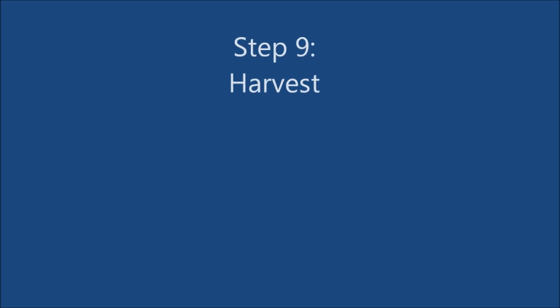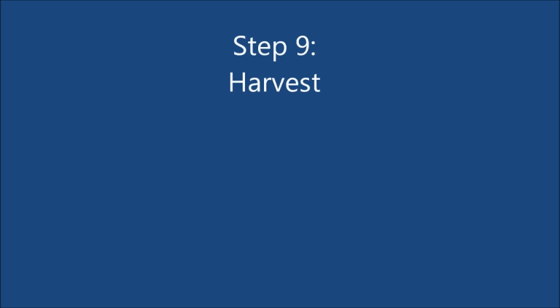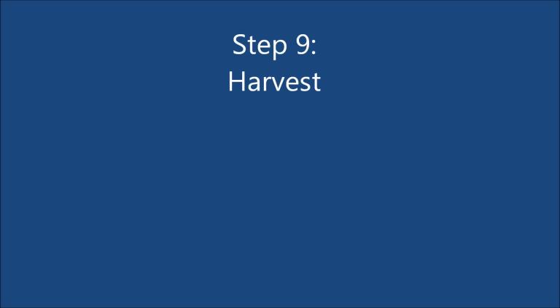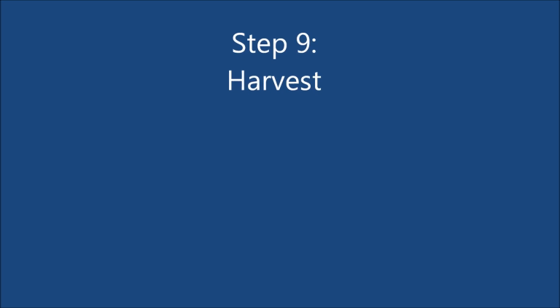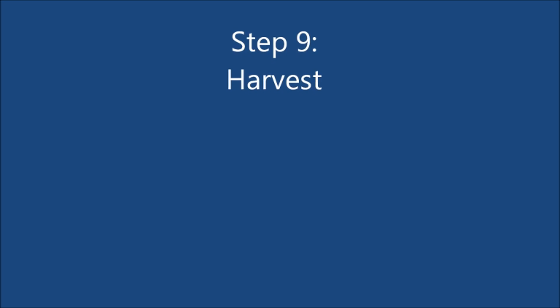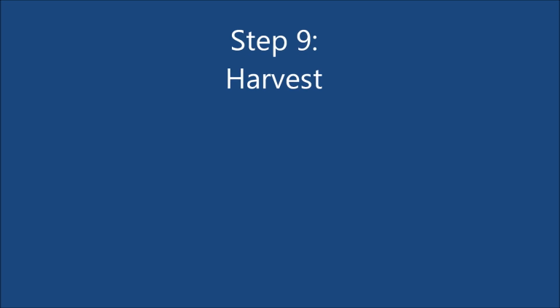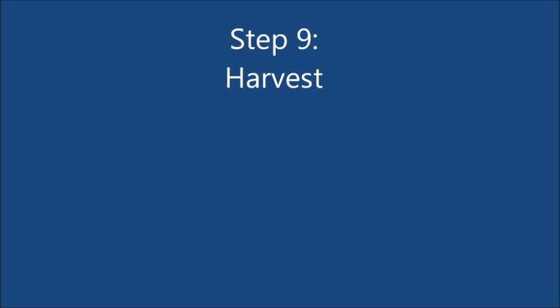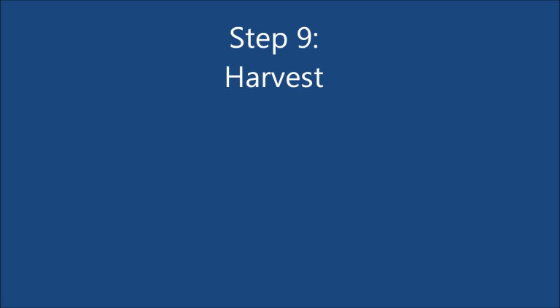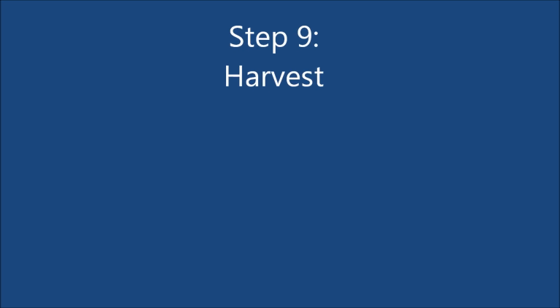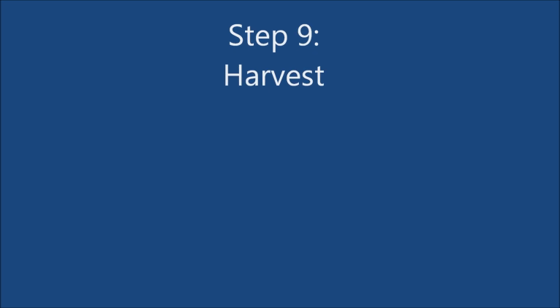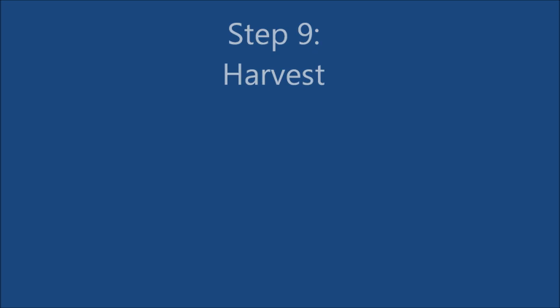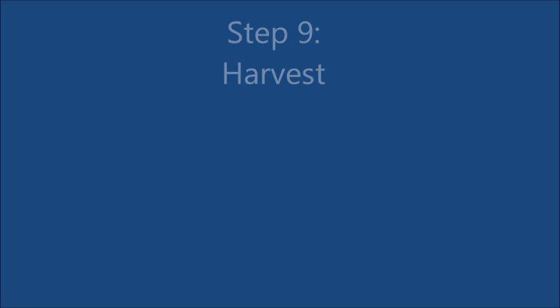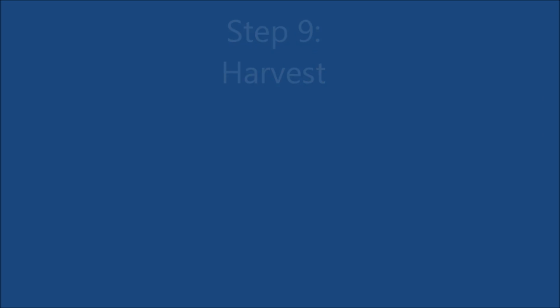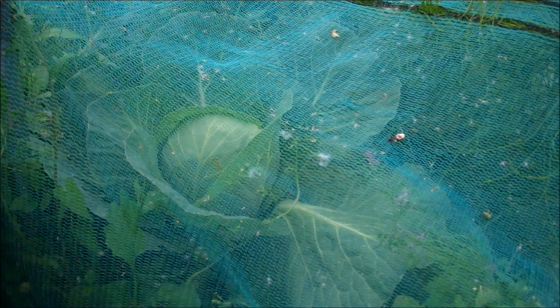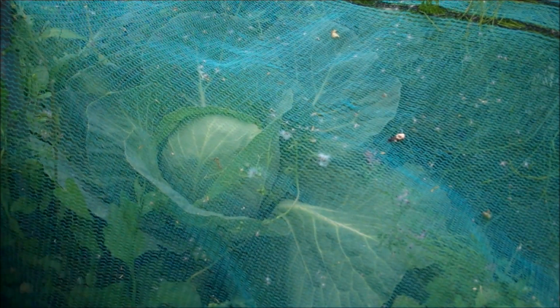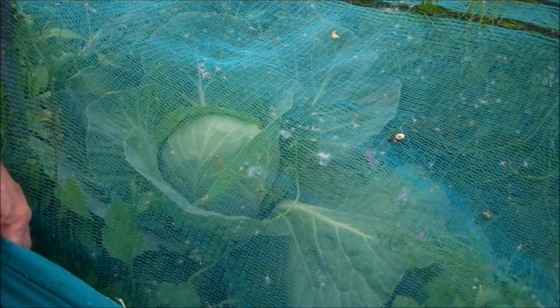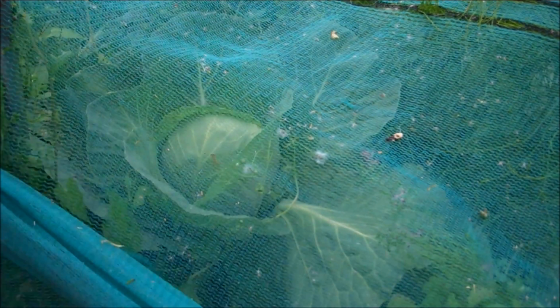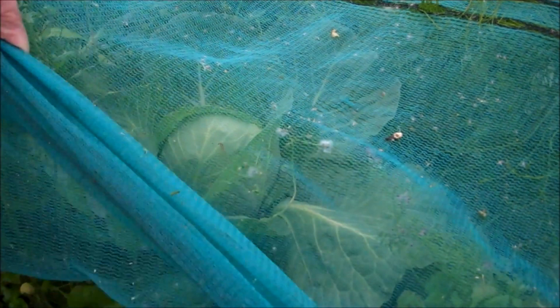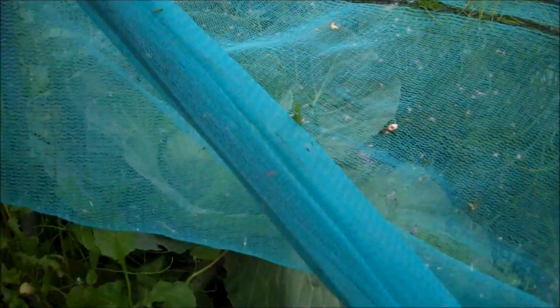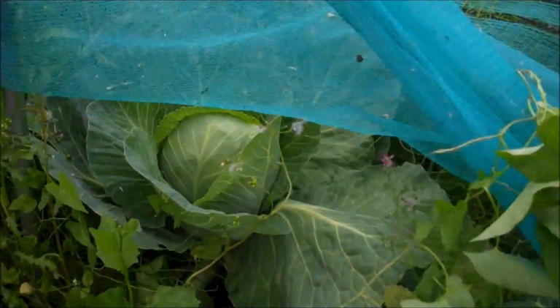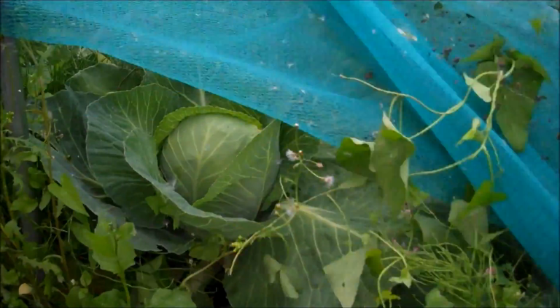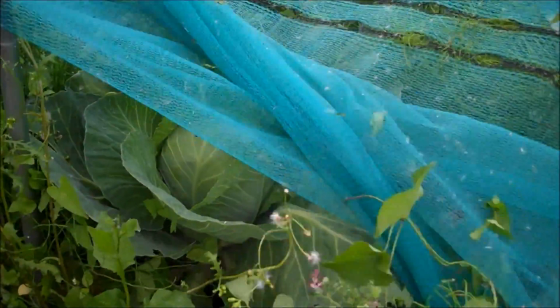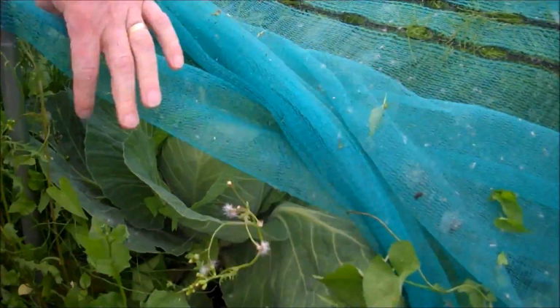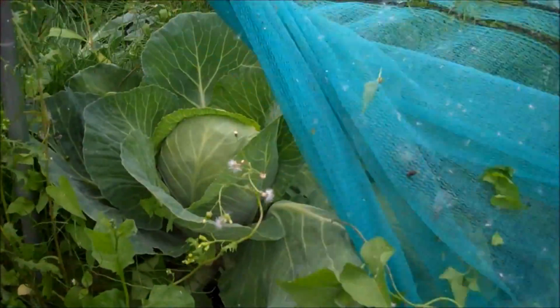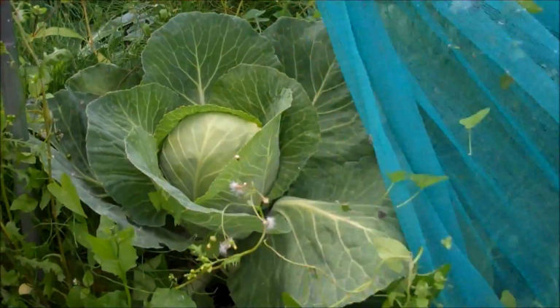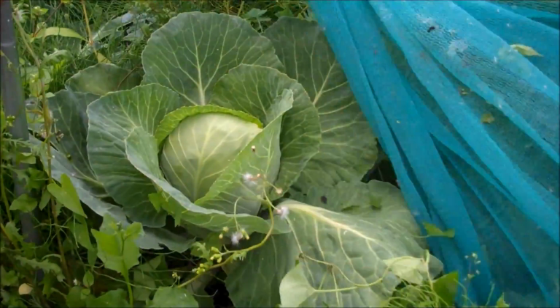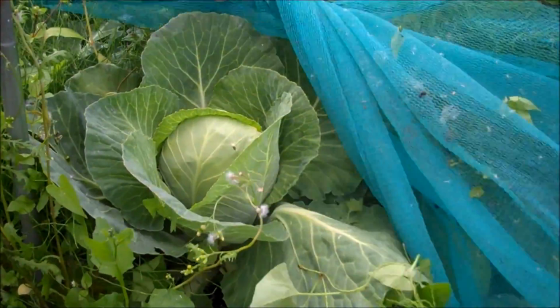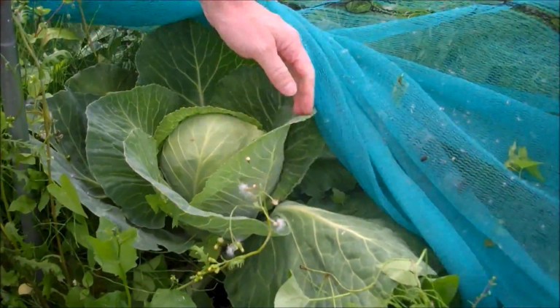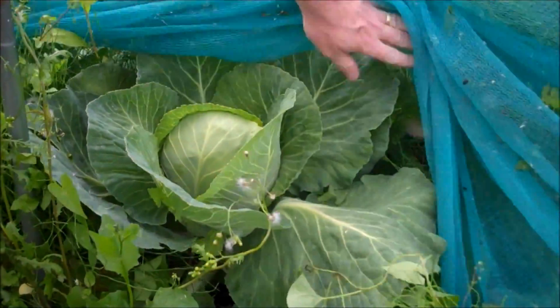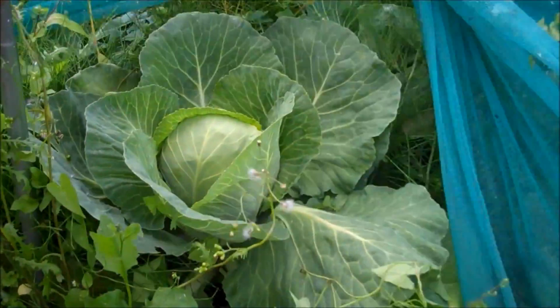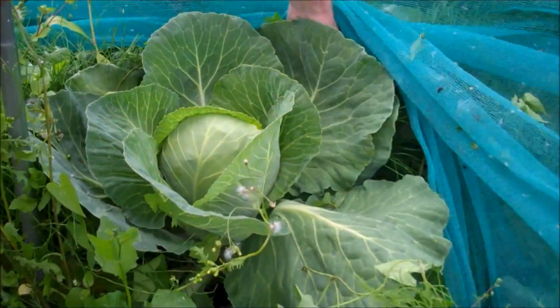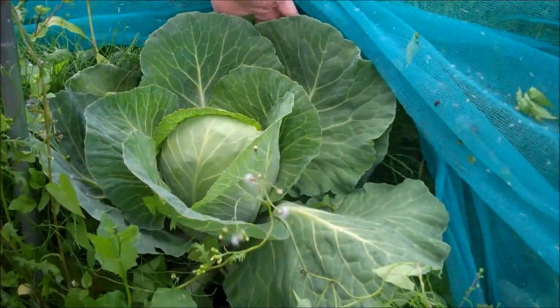Step 9: Once the cabbage has developed a solid centre it is now time to begin harvesting. Pick them as required.